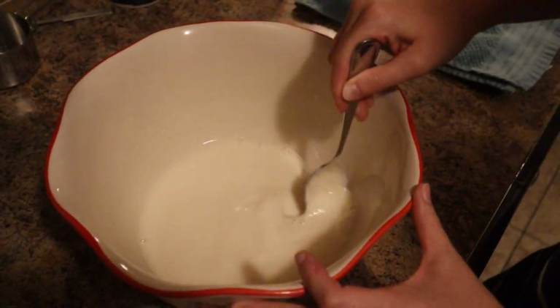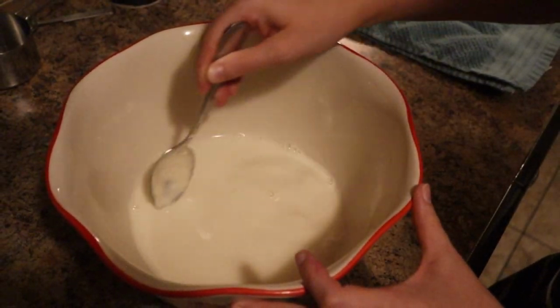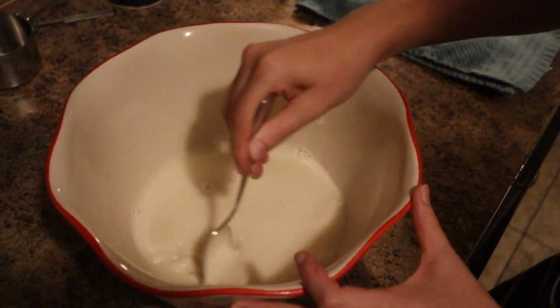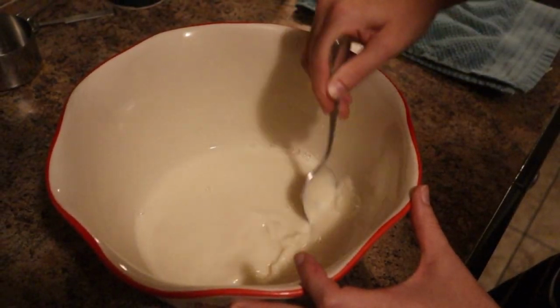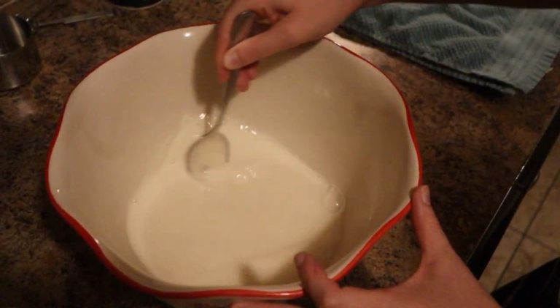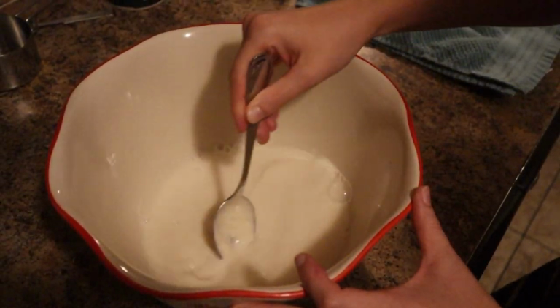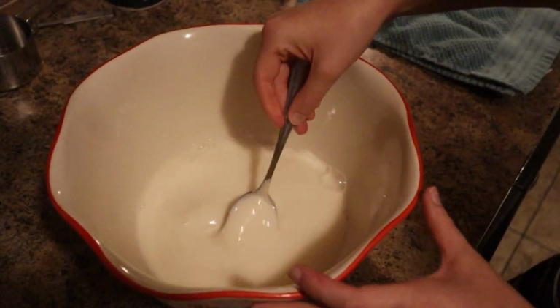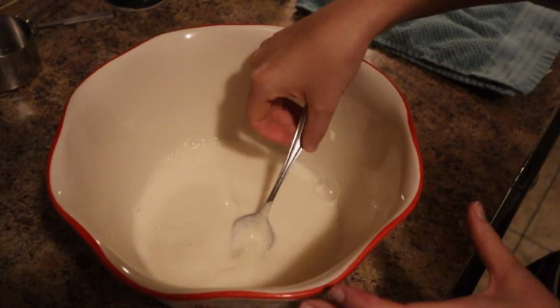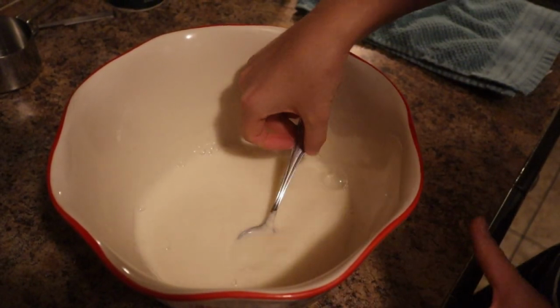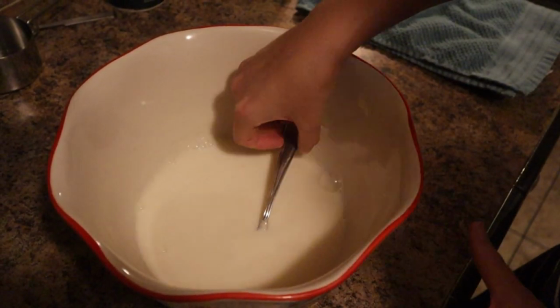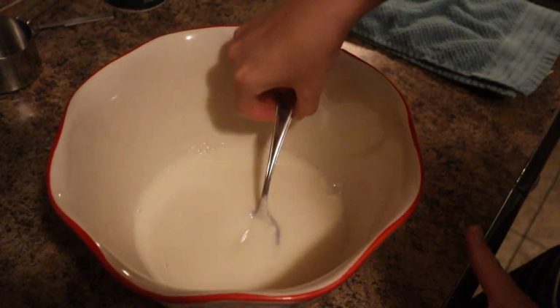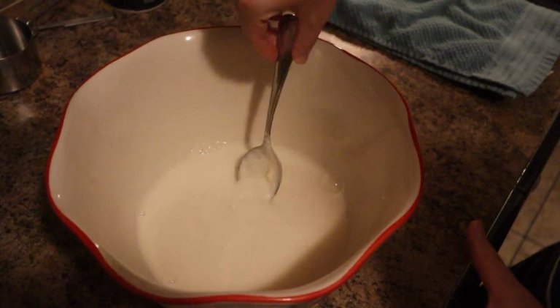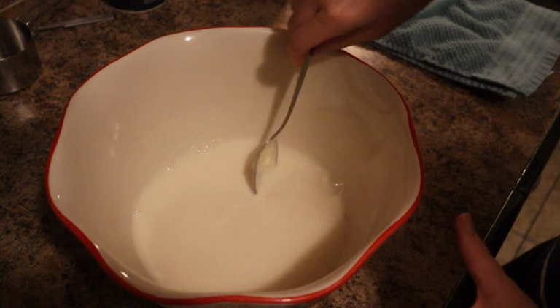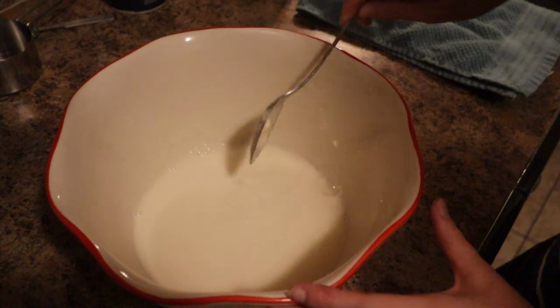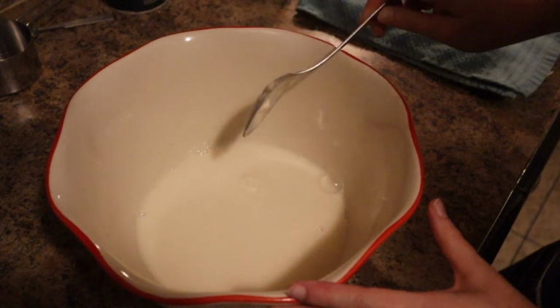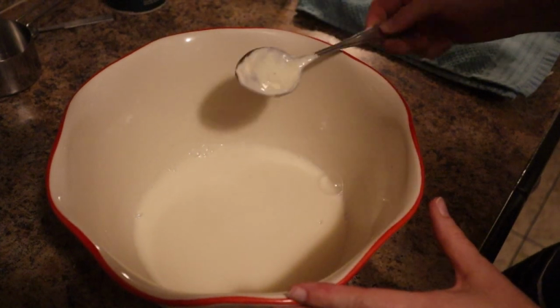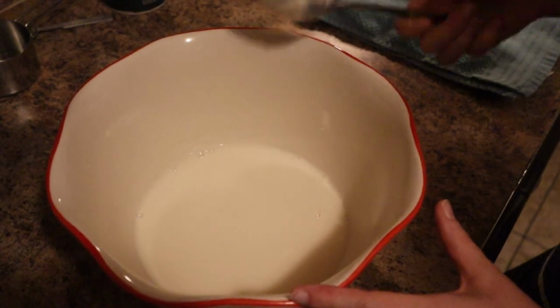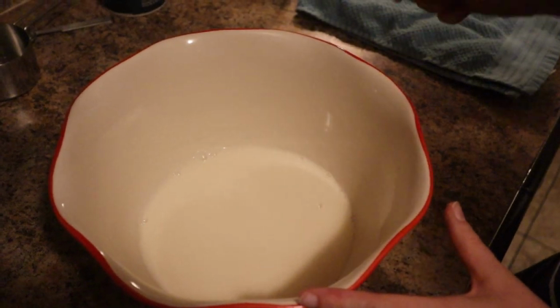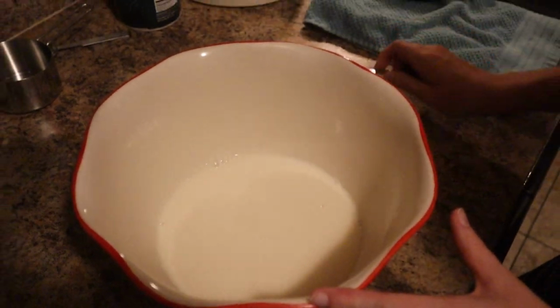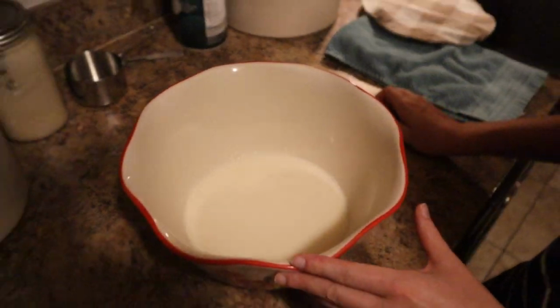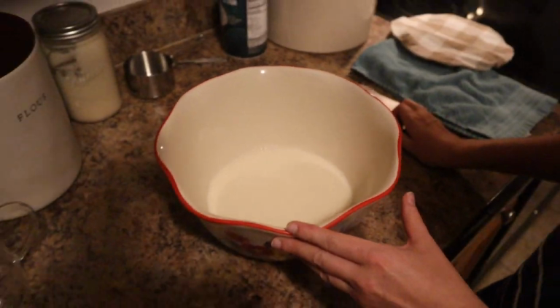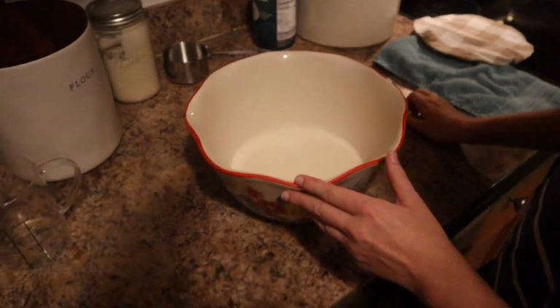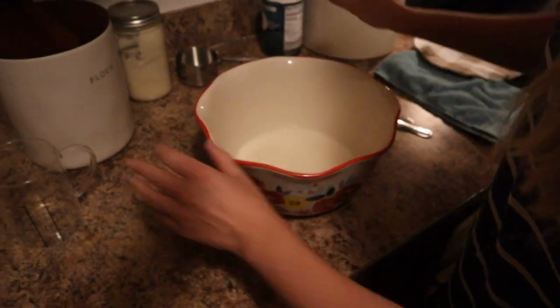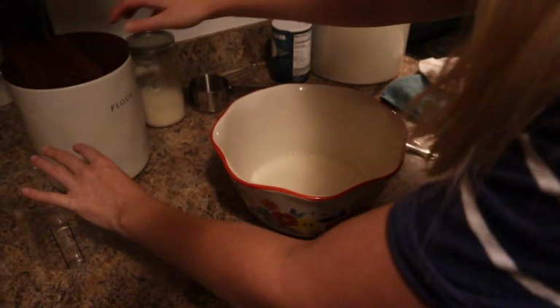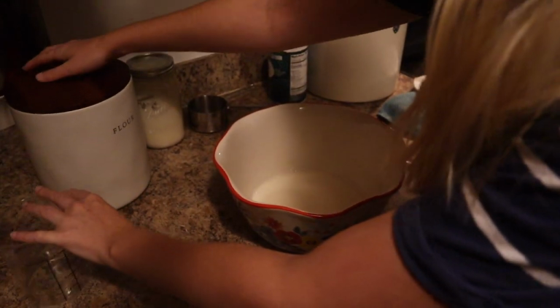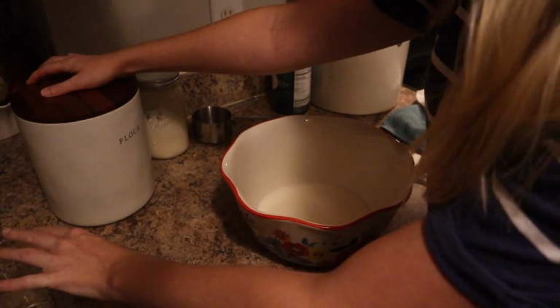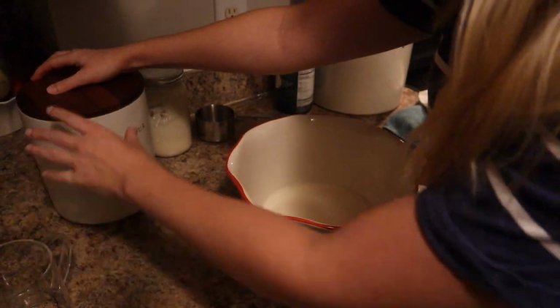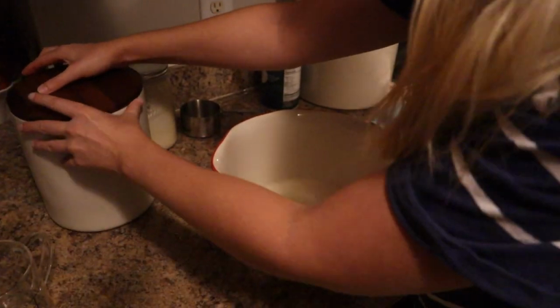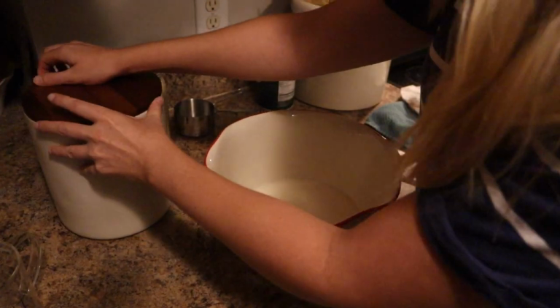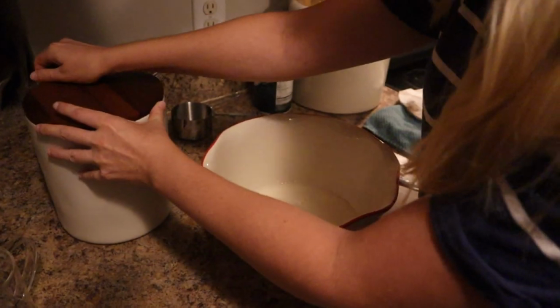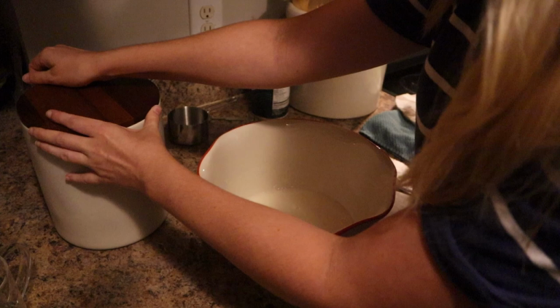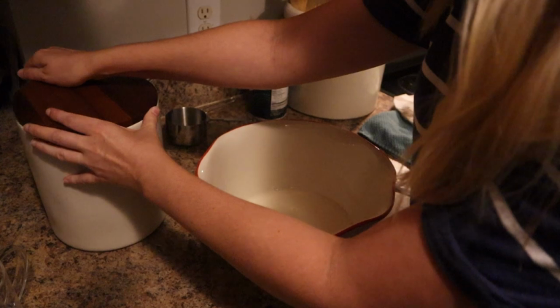It looks like it's combined pretty well now, so I'm going to go ahead and add in three cups of flour. This is unbleached all-purpose flour.